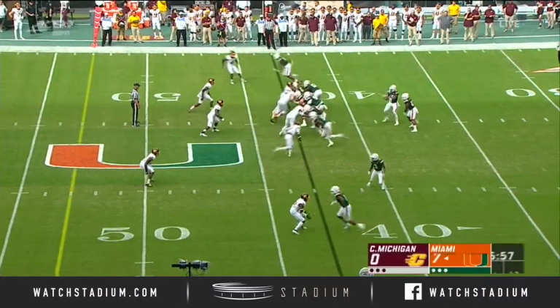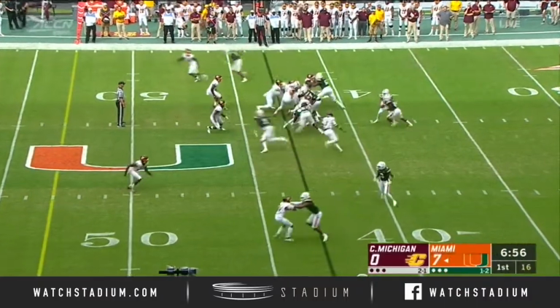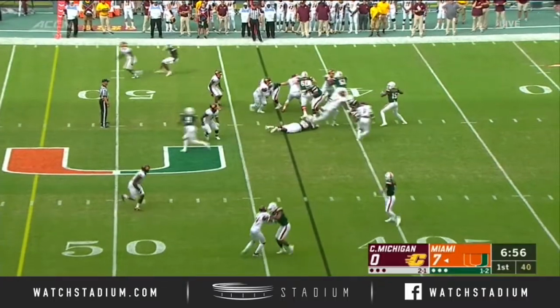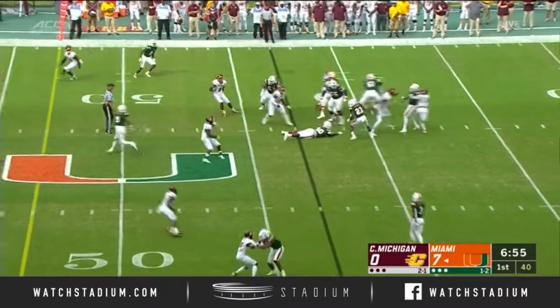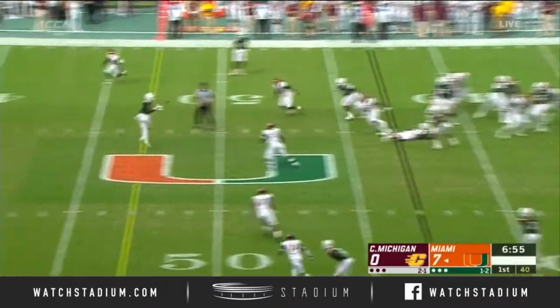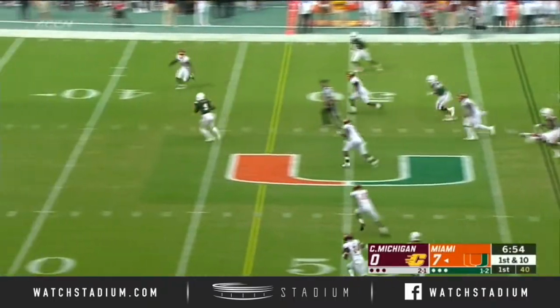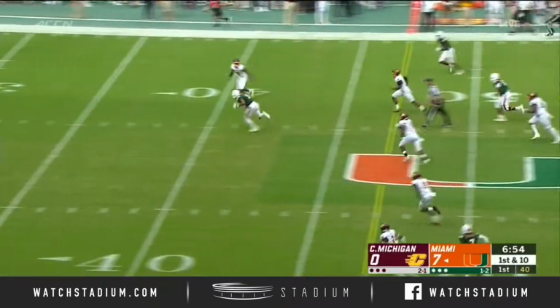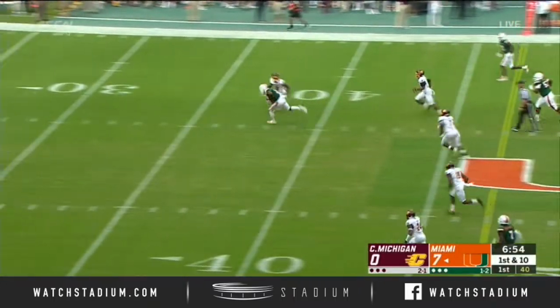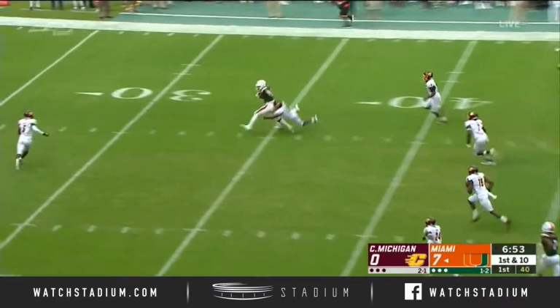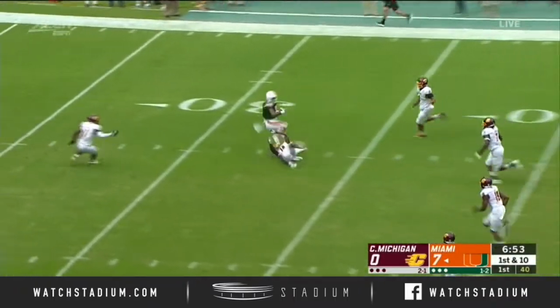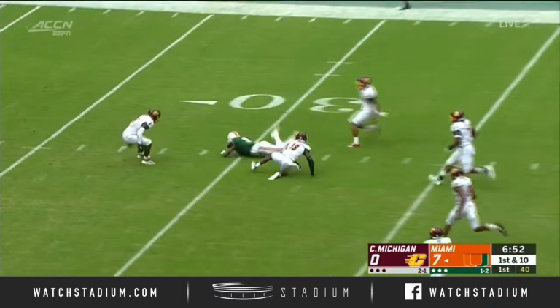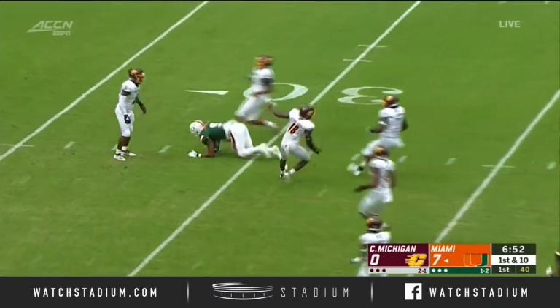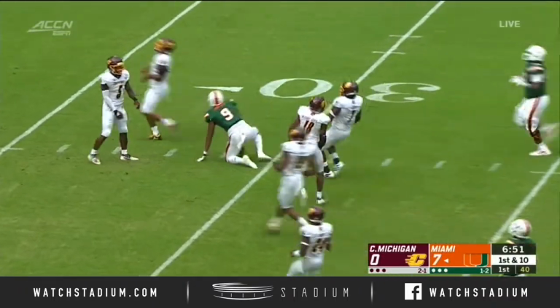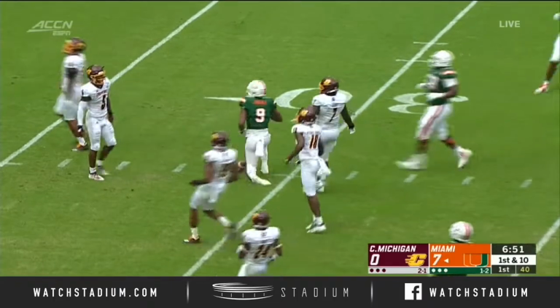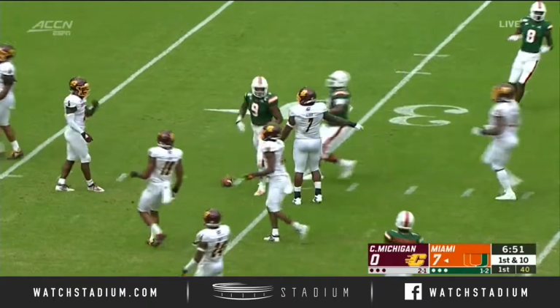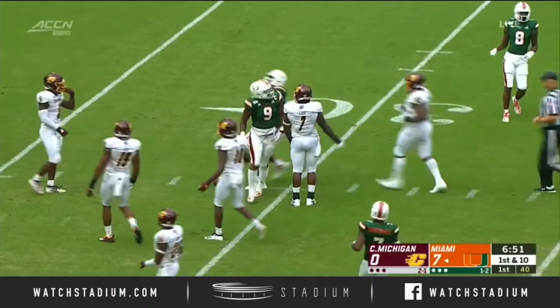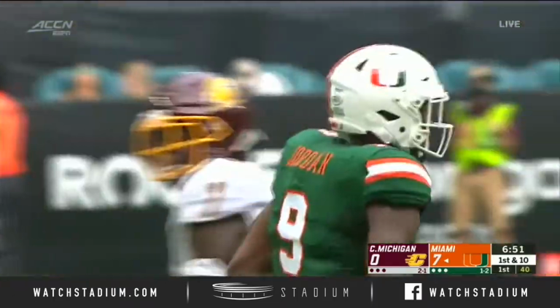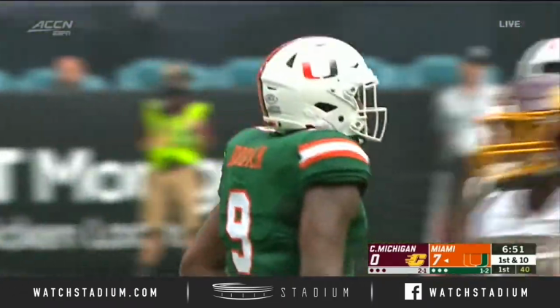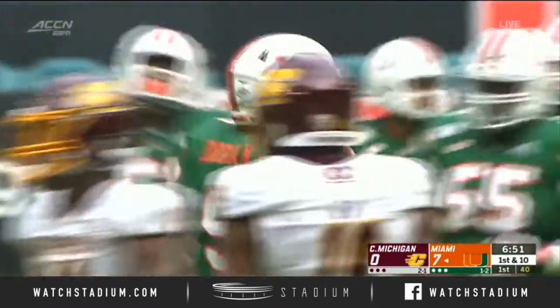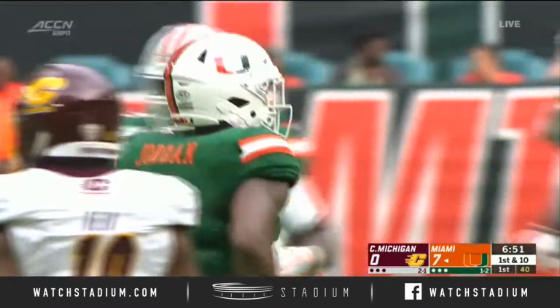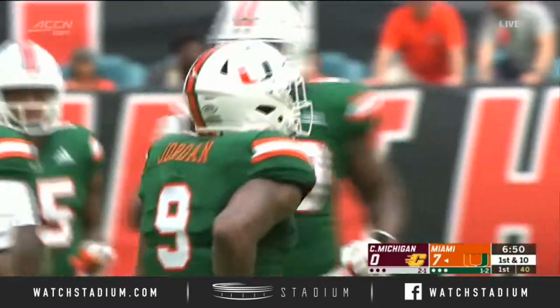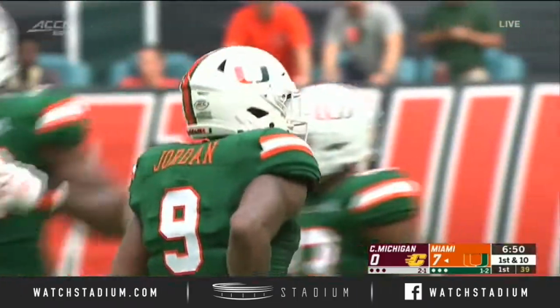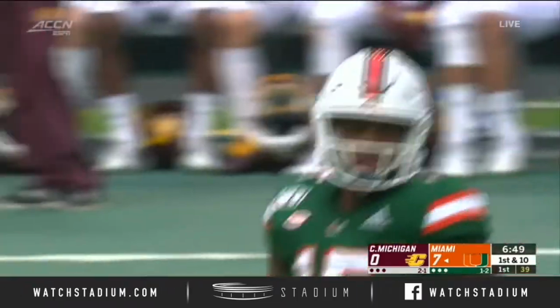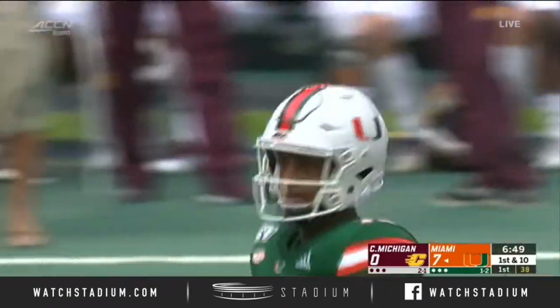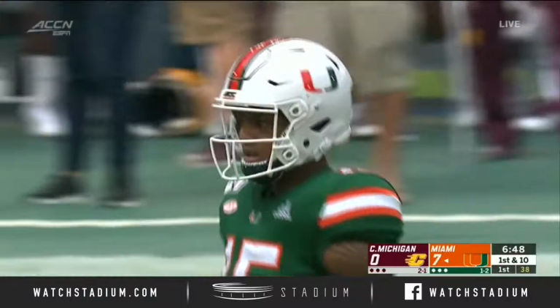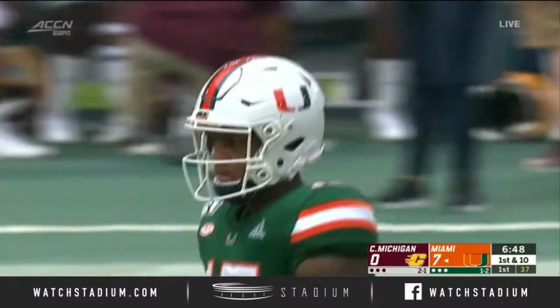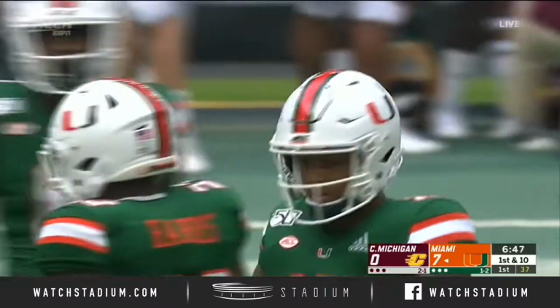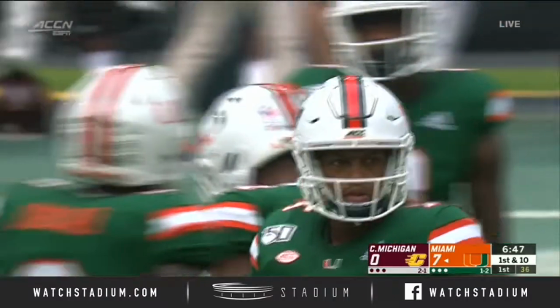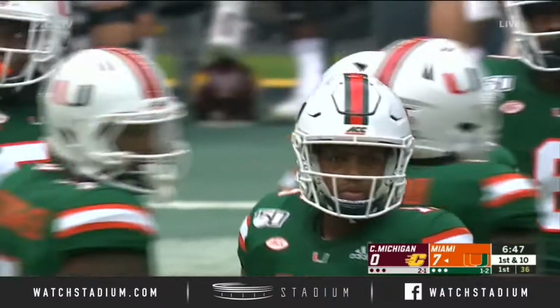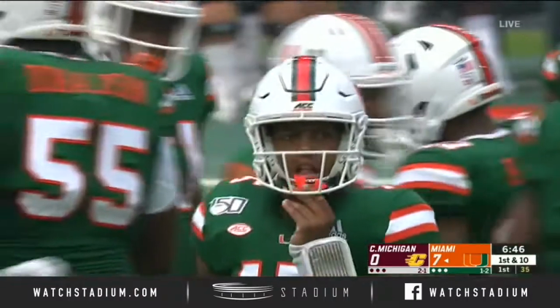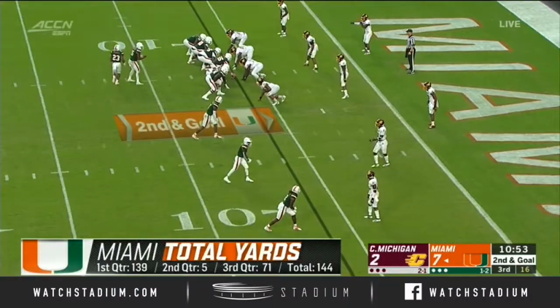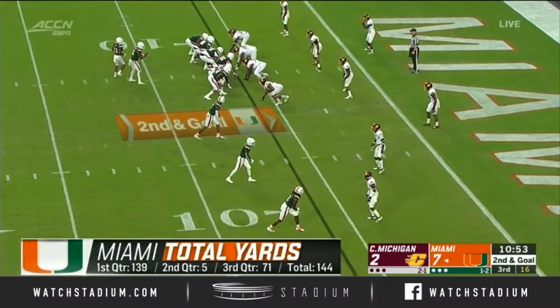Cameron Harris now at that spot — wide open down the middle. That's Brevin Jordan. He's down to the 30-yard line. A big pickup of 27 for the tight end that offensive coordinator Dan Enos compared to Hunter Henry.